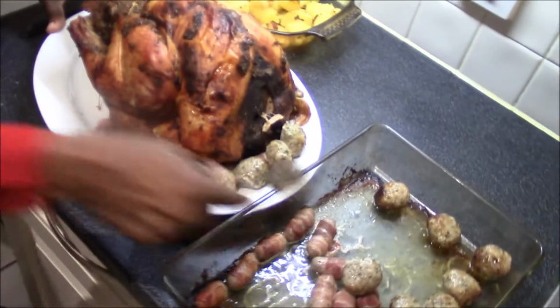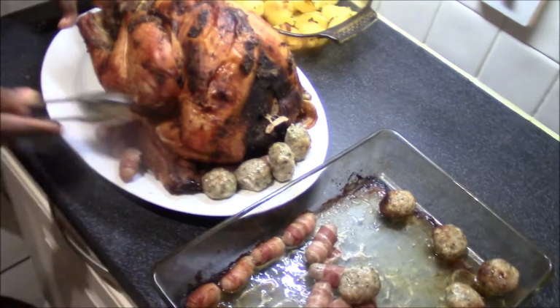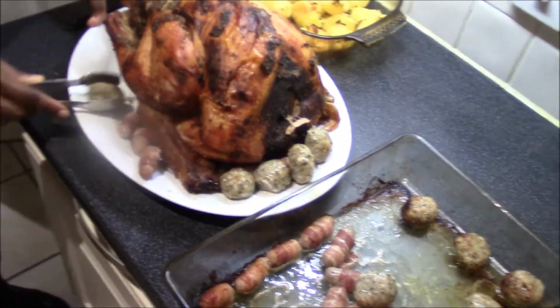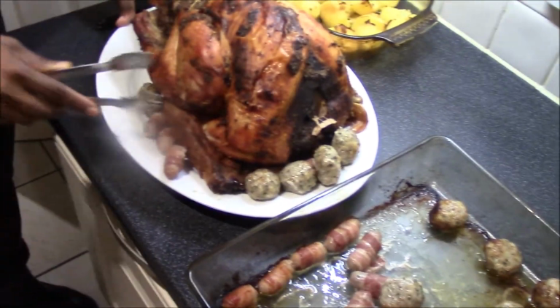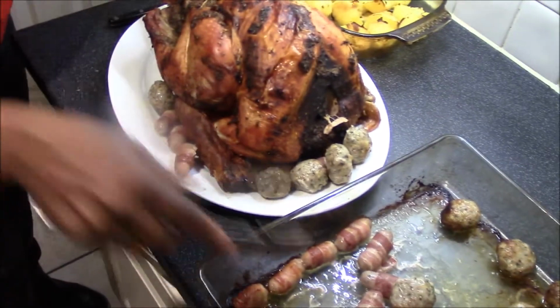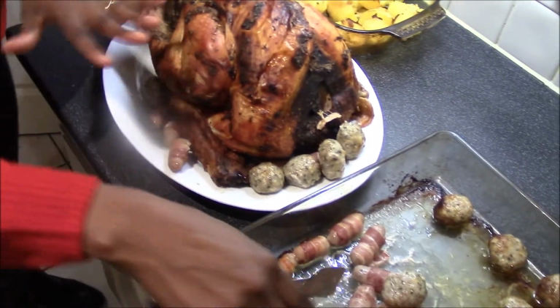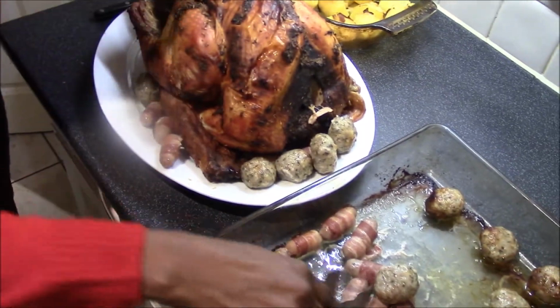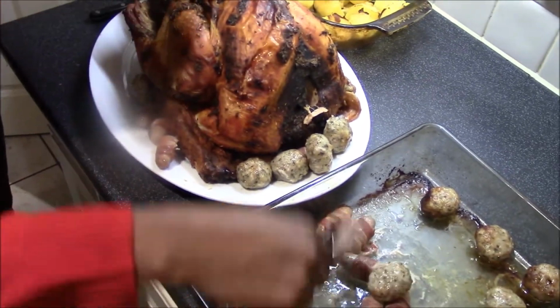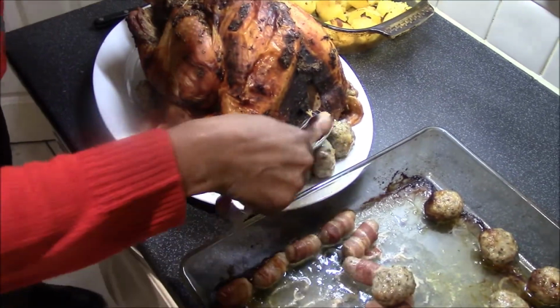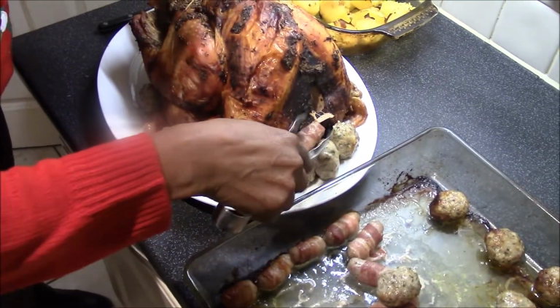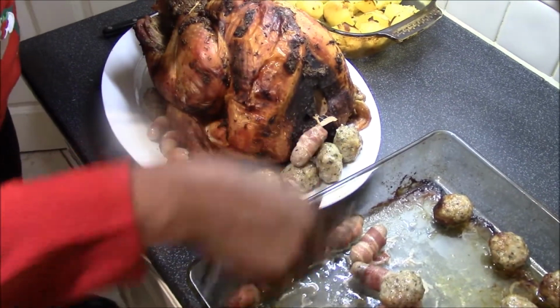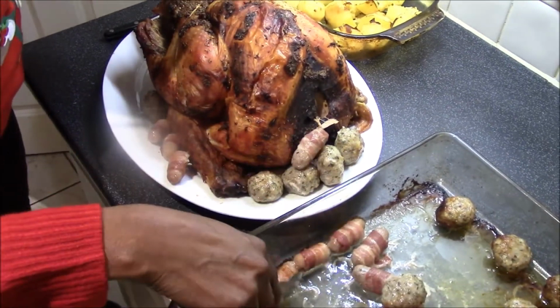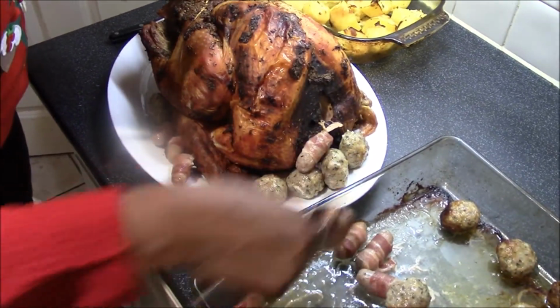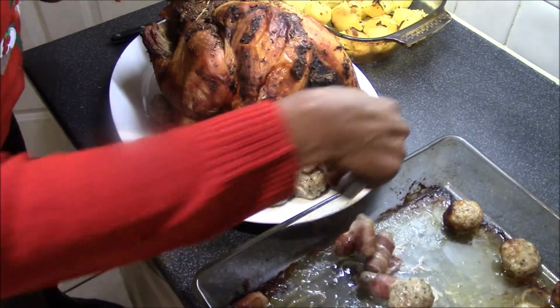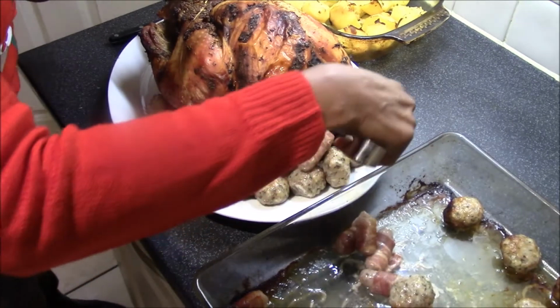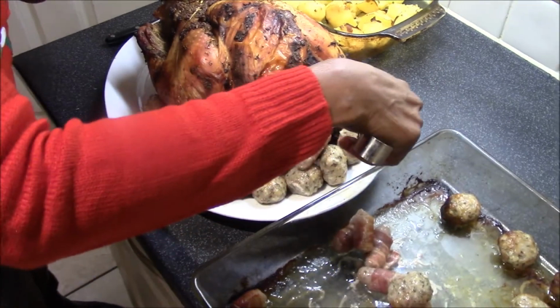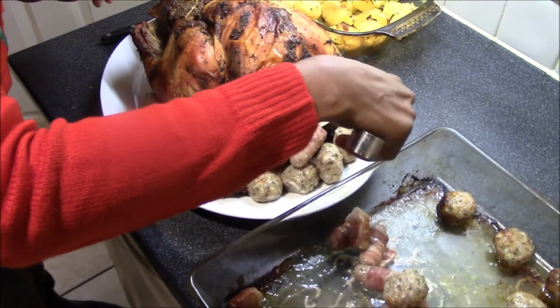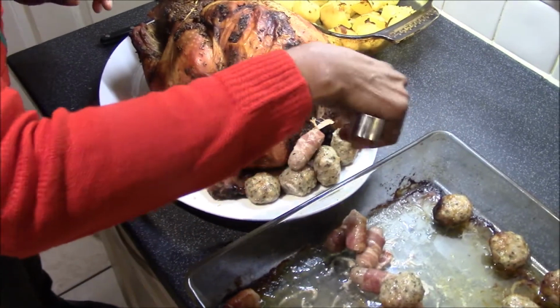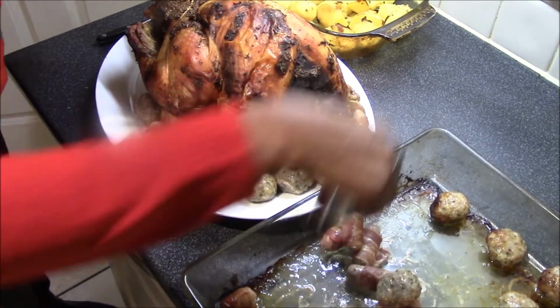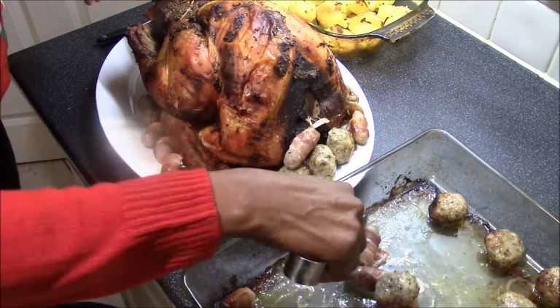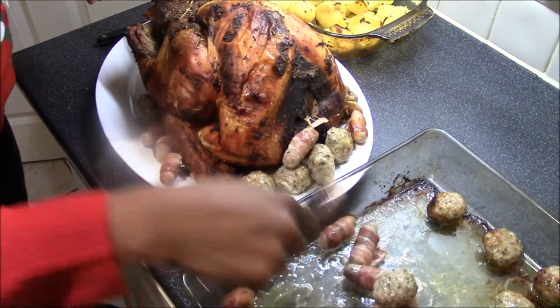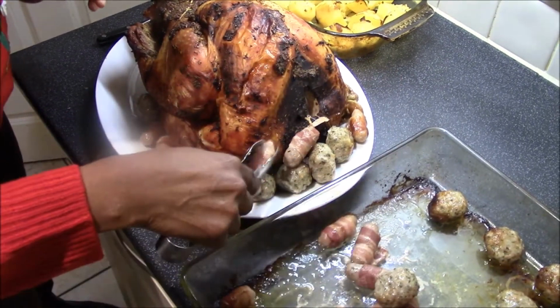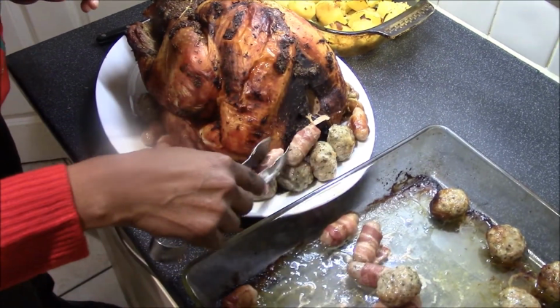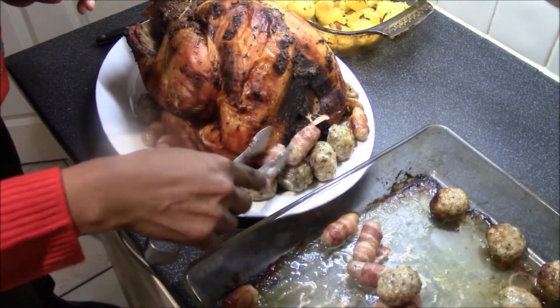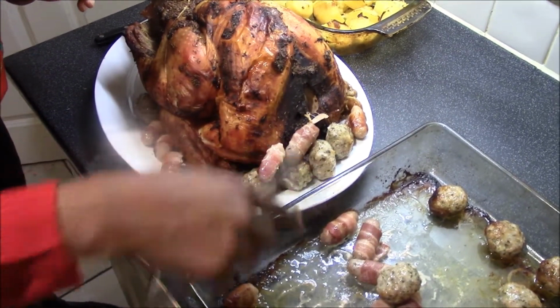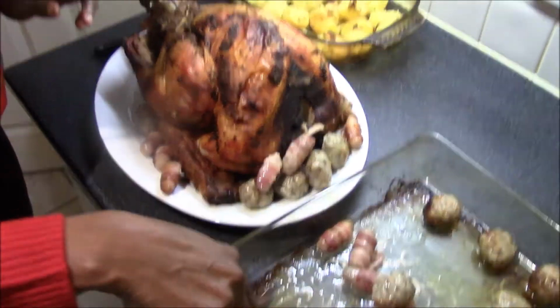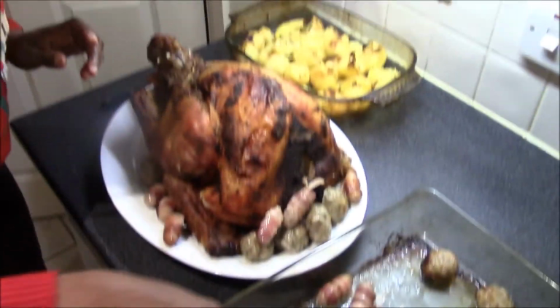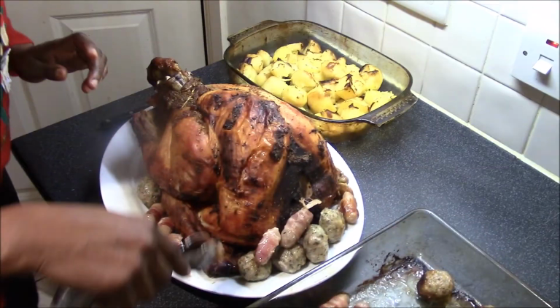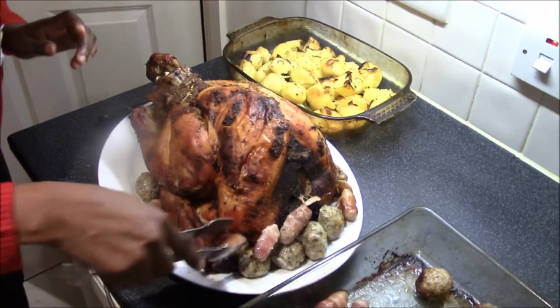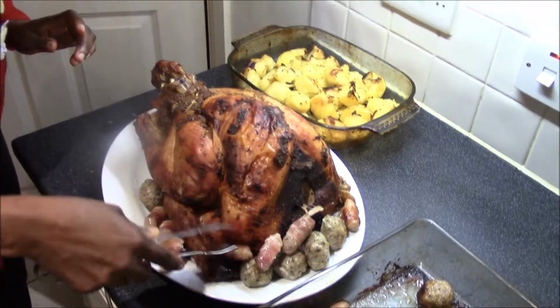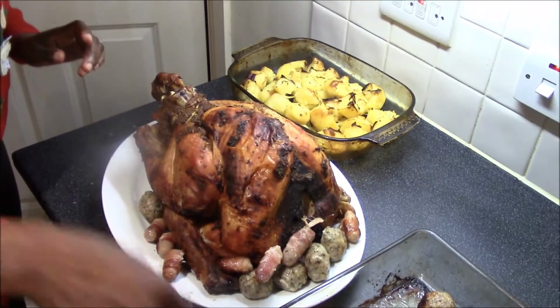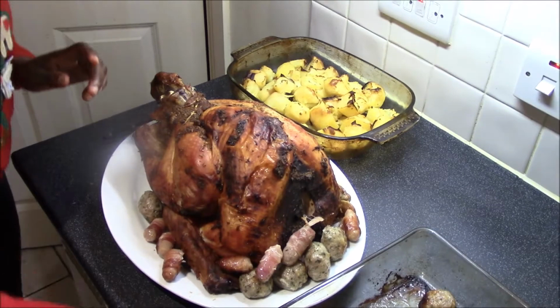You can use anything you like, such as vegetables, carrots, or herbs to decorate your turkey.